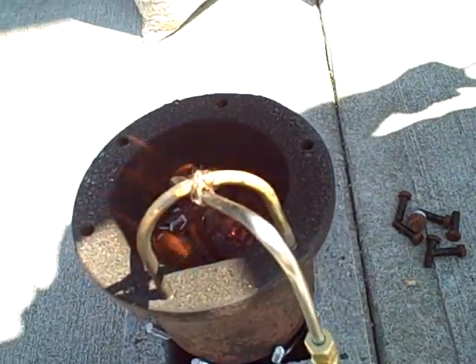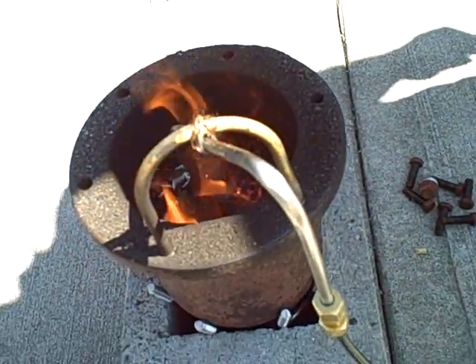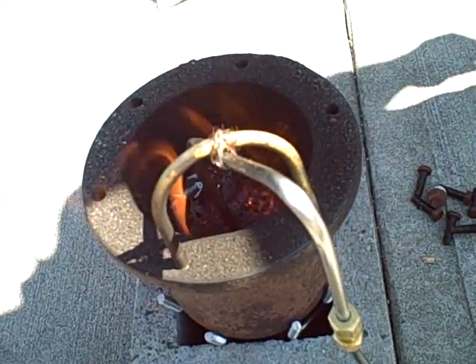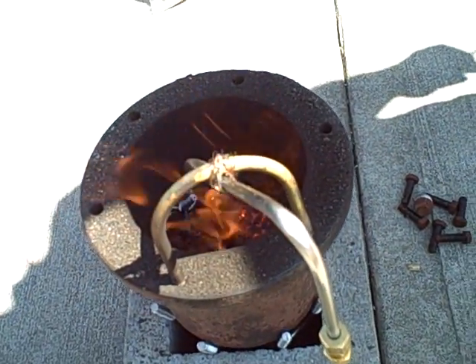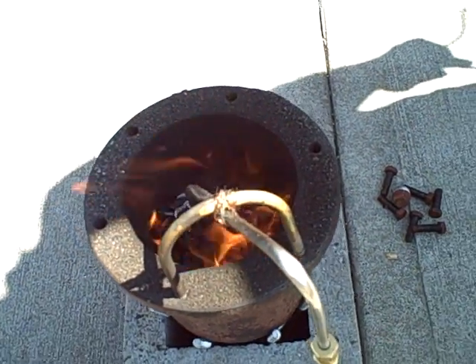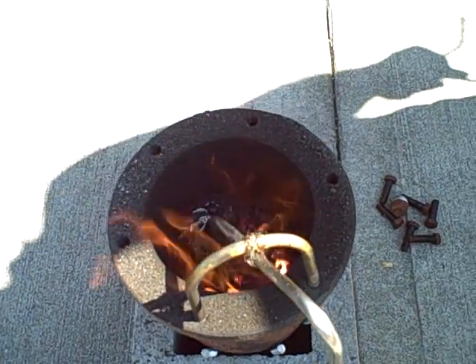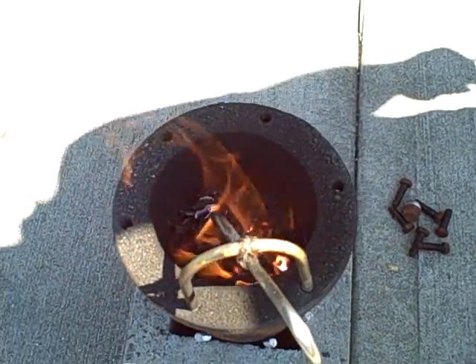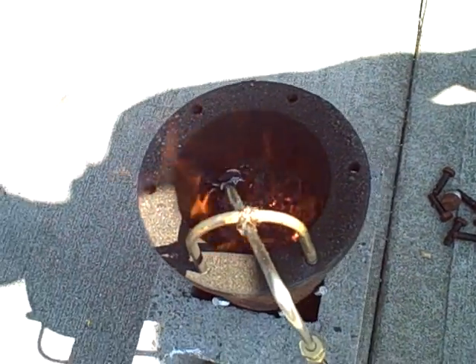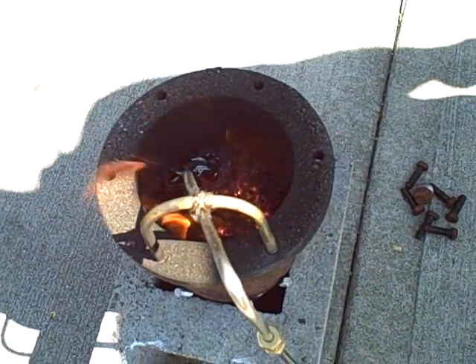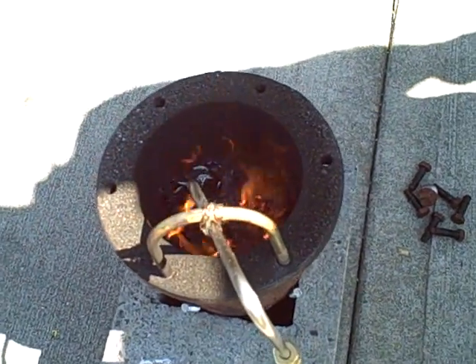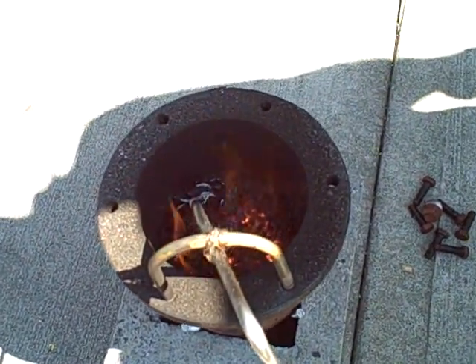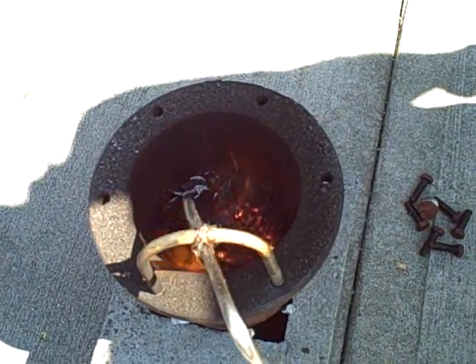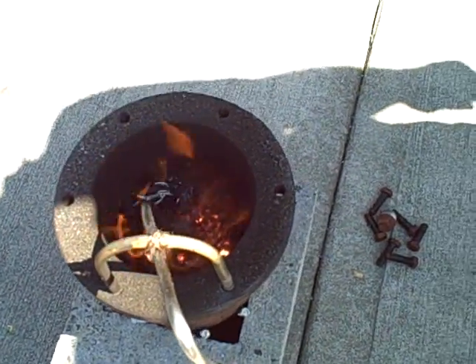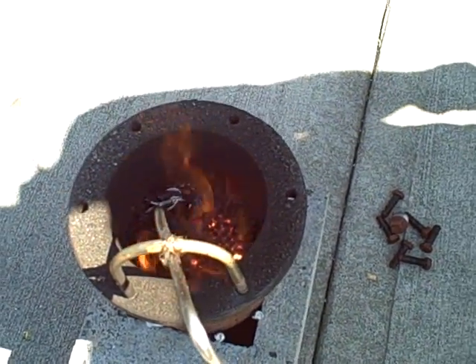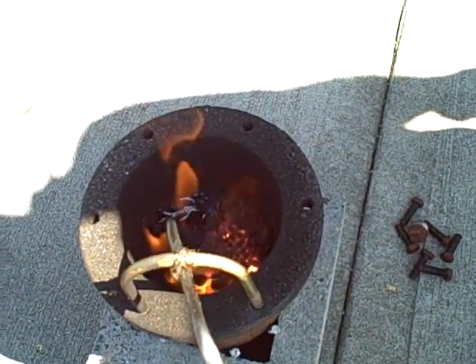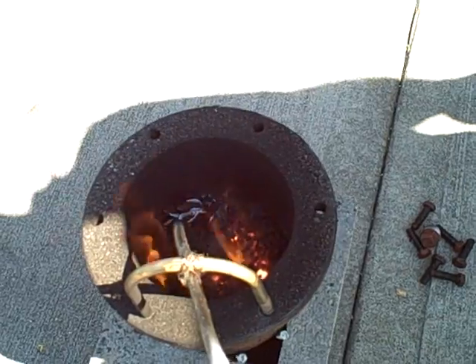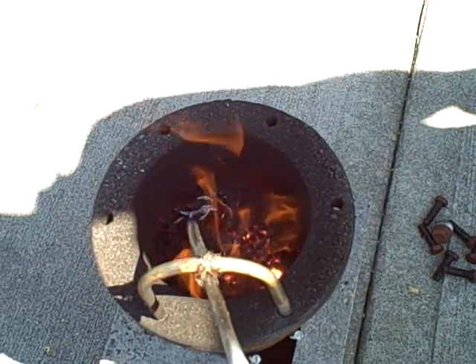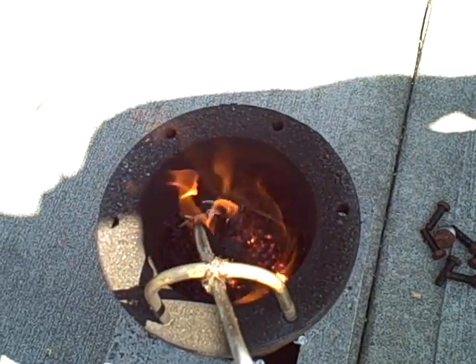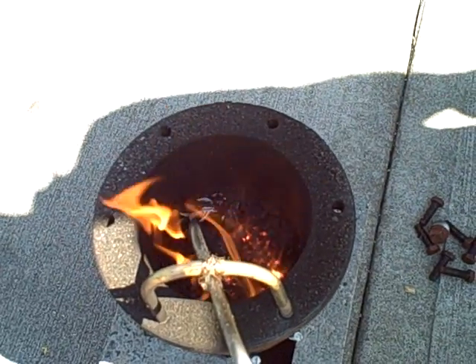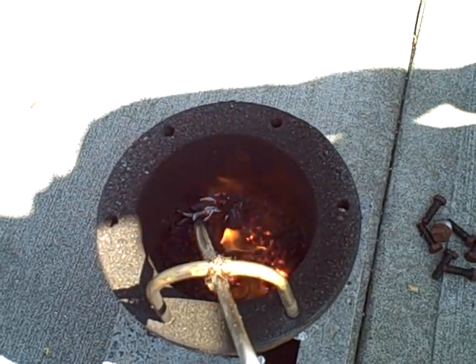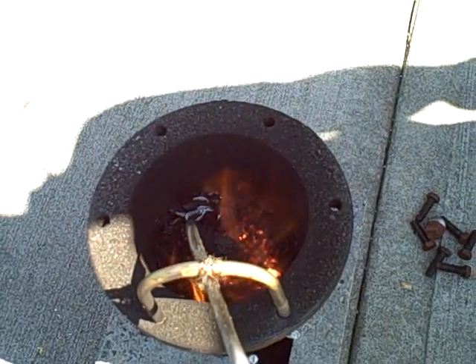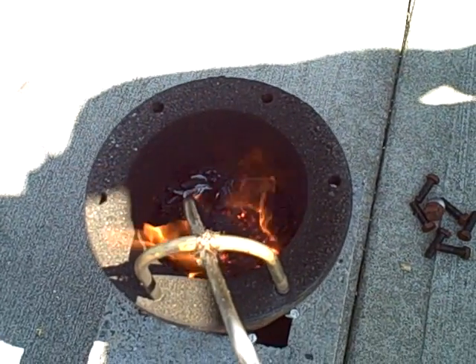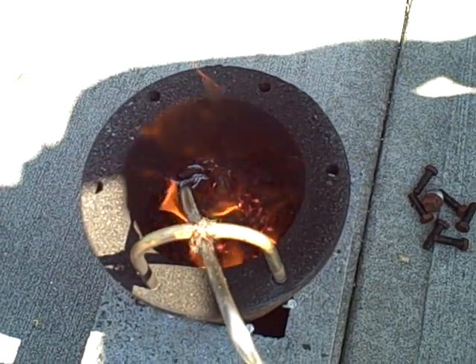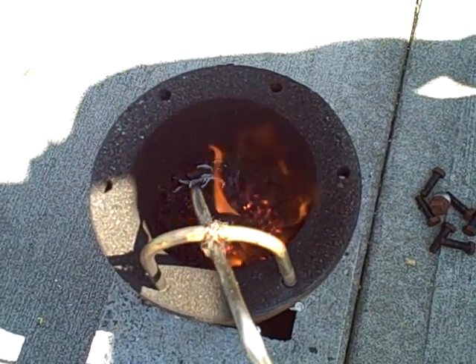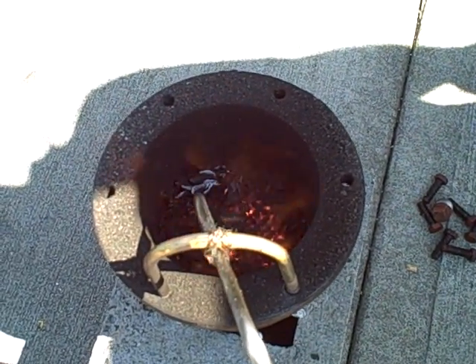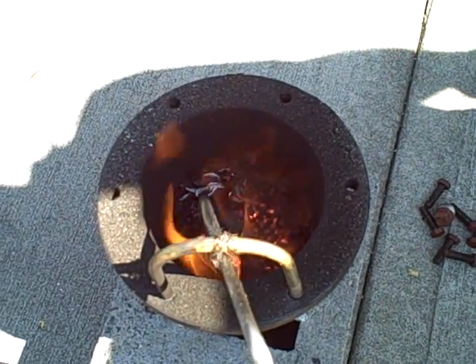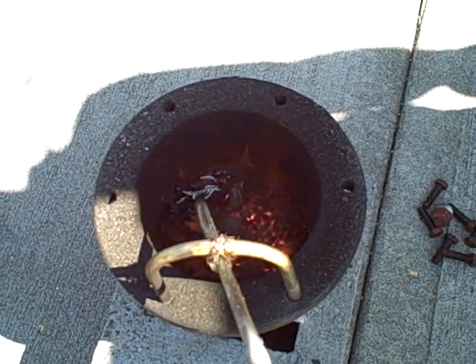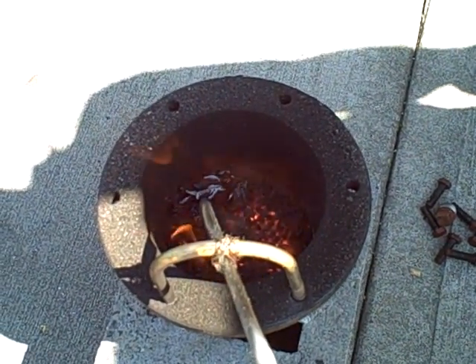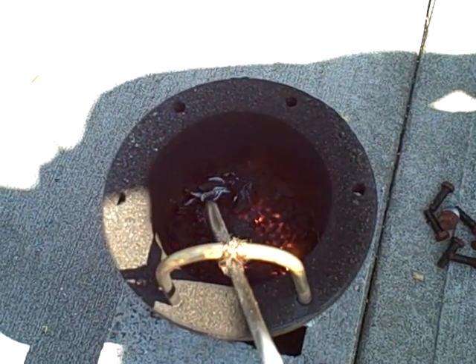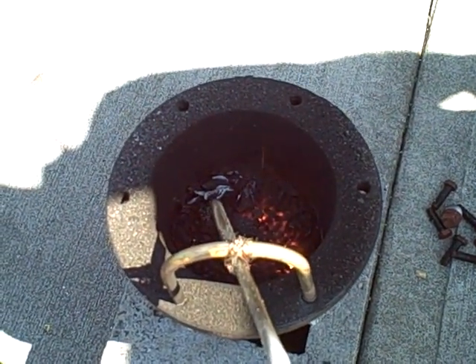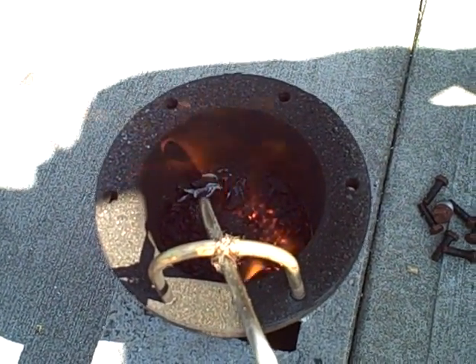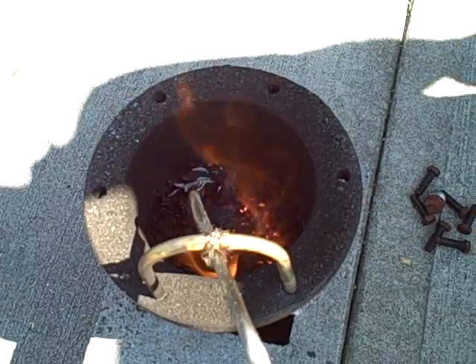One of the things we're looking at experimenting with is mechanical fluidization, where we mechanically stir up the bed instead of using a jet of air. But we're going to try this first and see how it works.